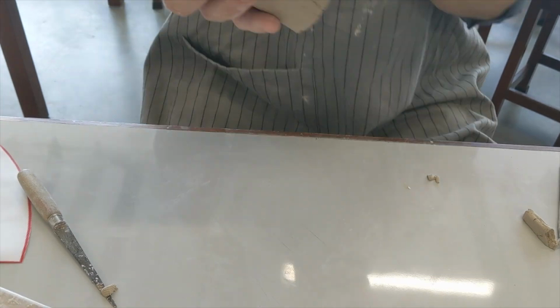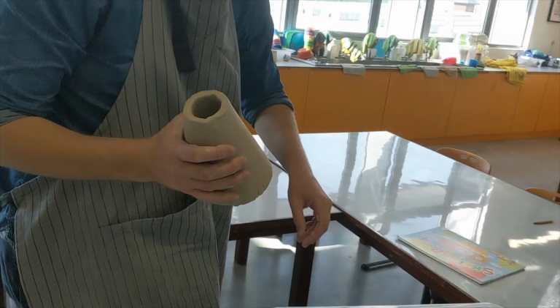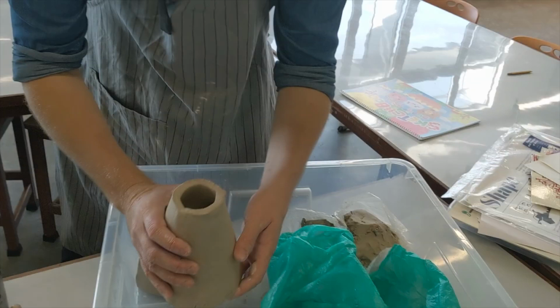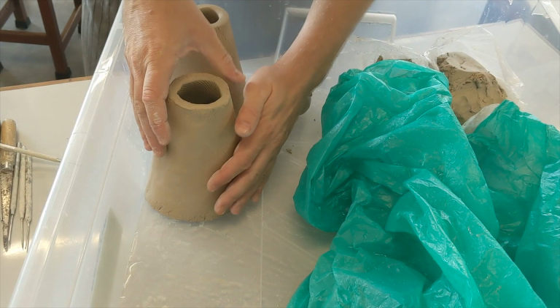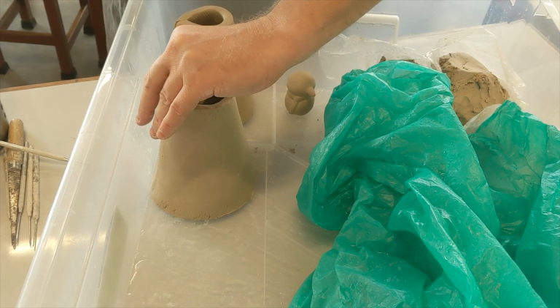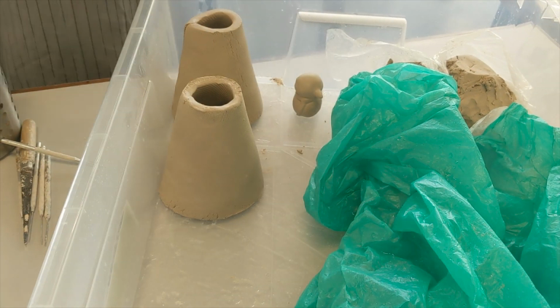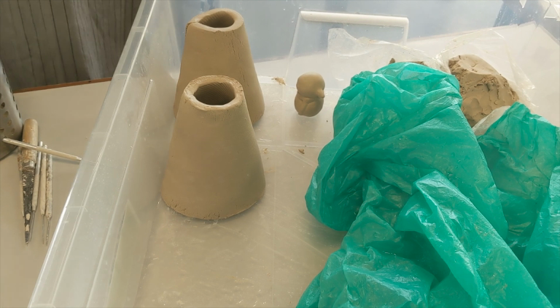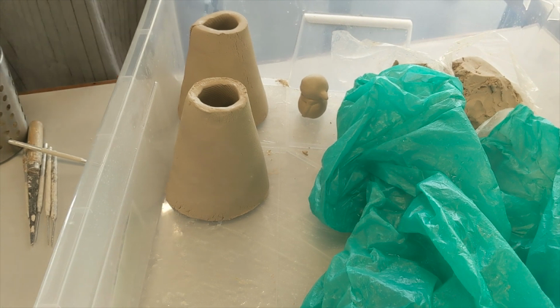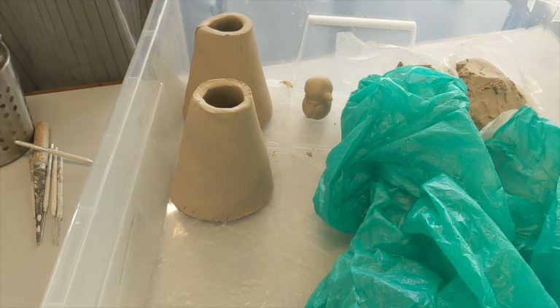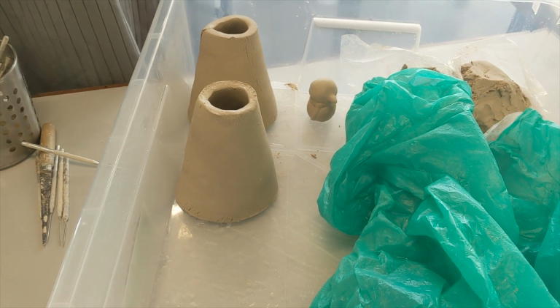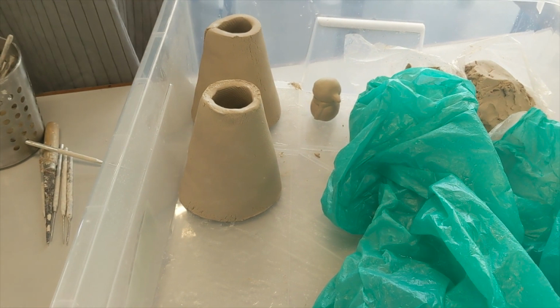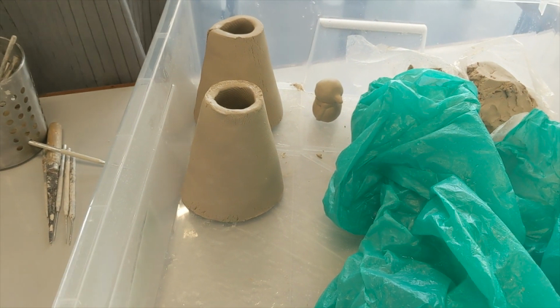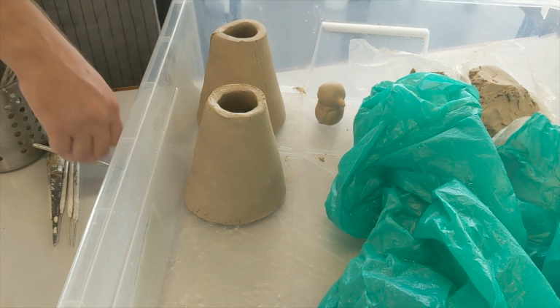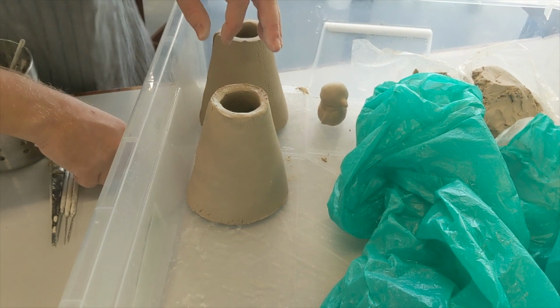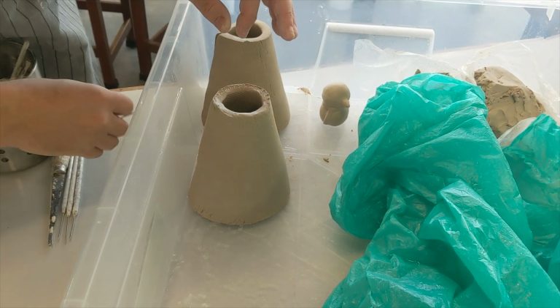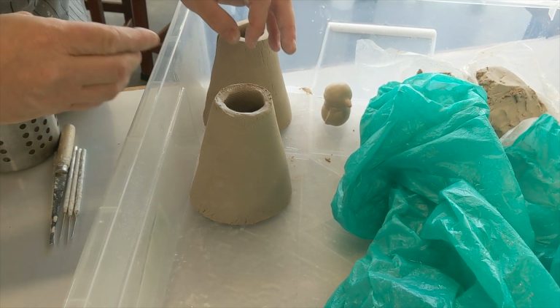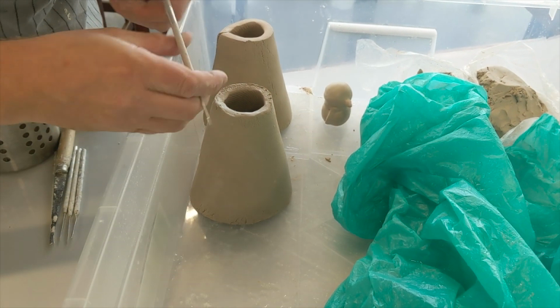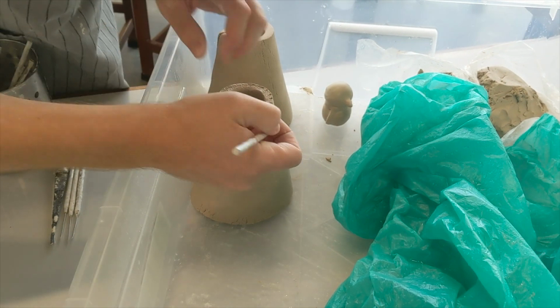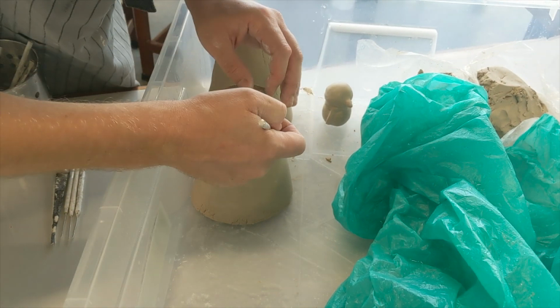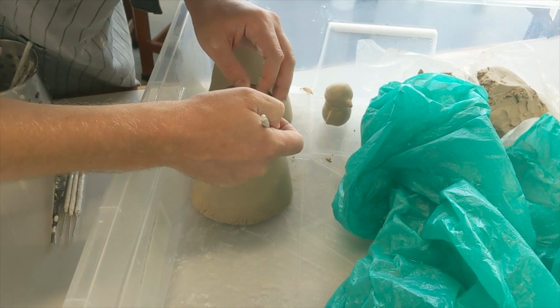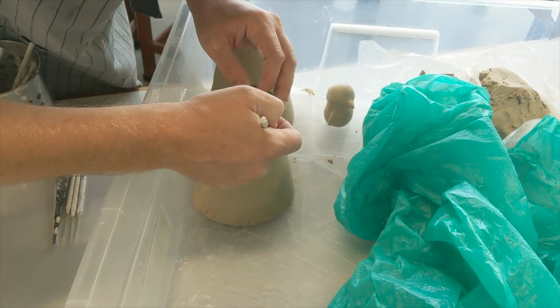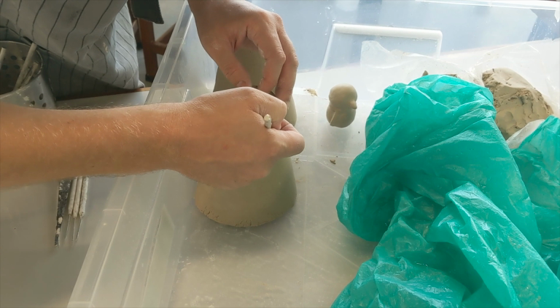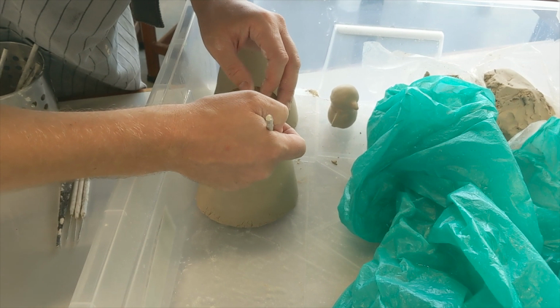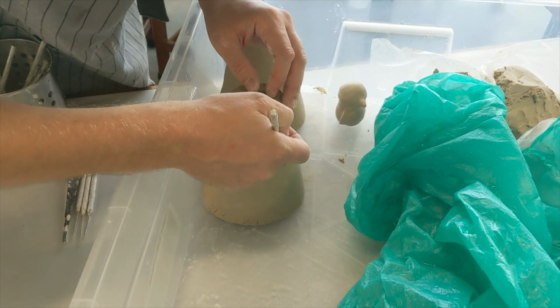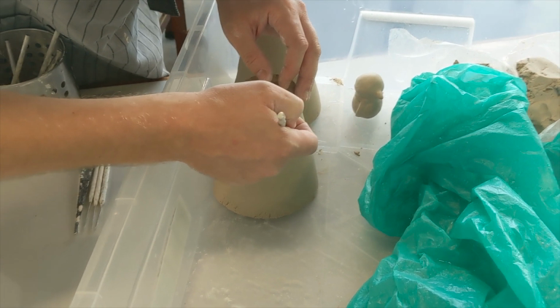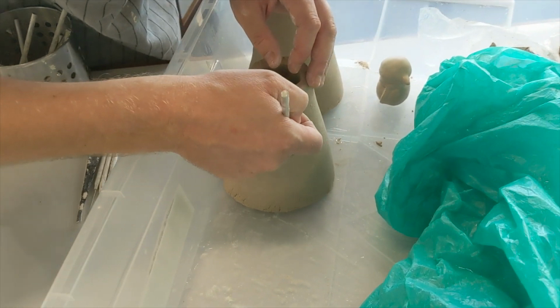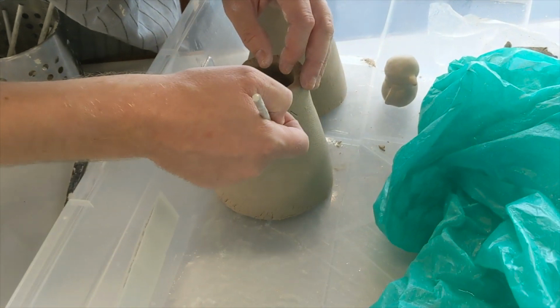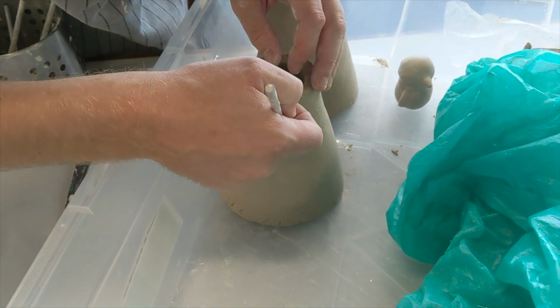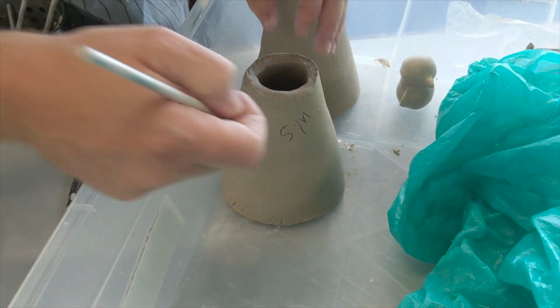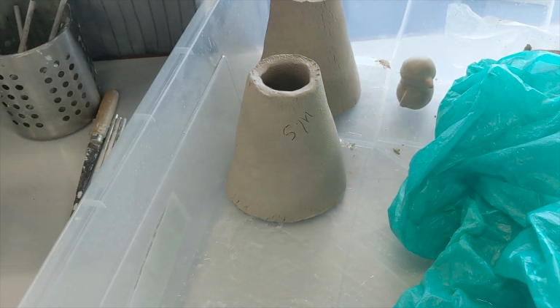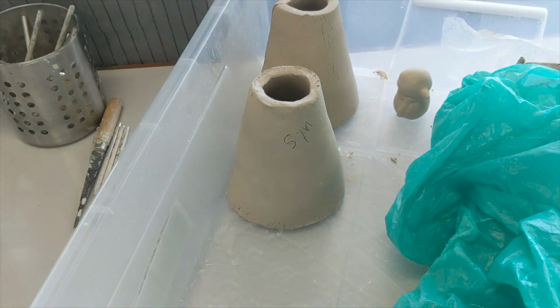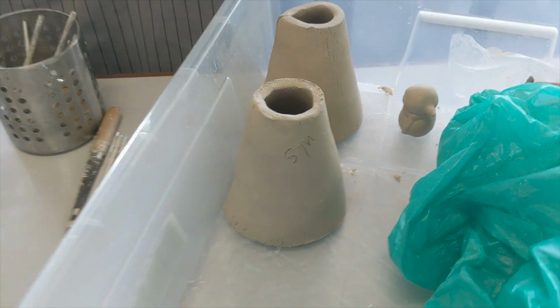Place the store in an airtight box or plastic bag so it doesn't dry out and it'll be ready to work on next lesson. Lightly scratch your name or initial so you can identify your work next time.